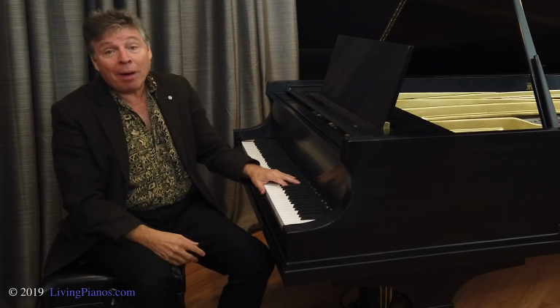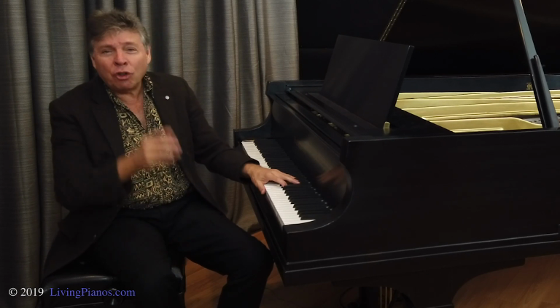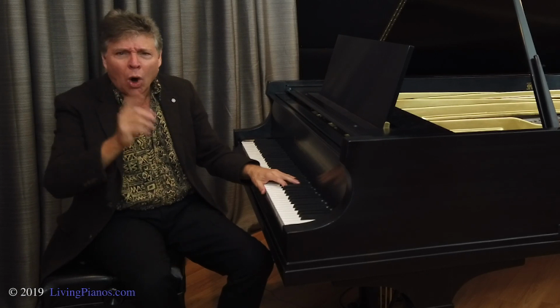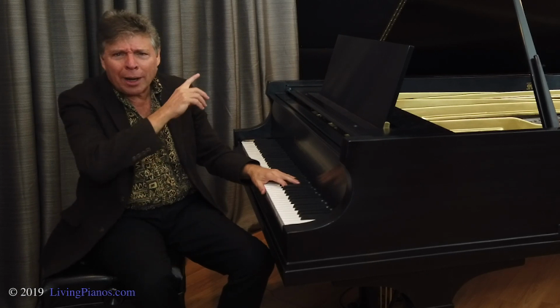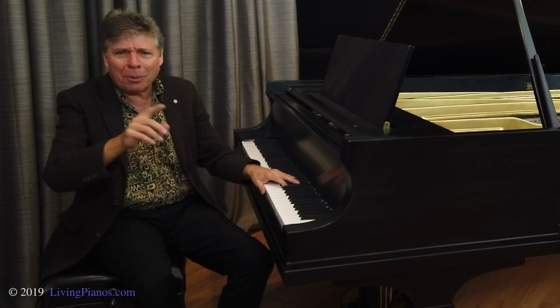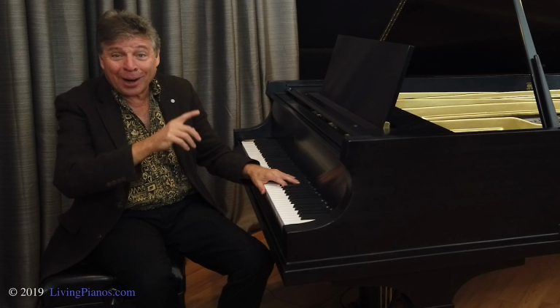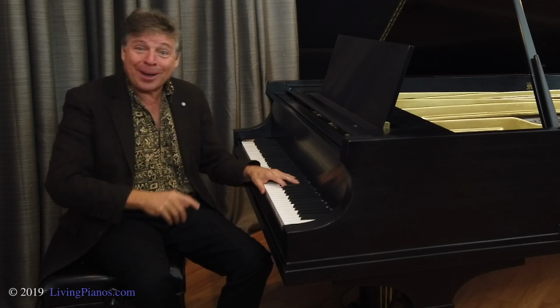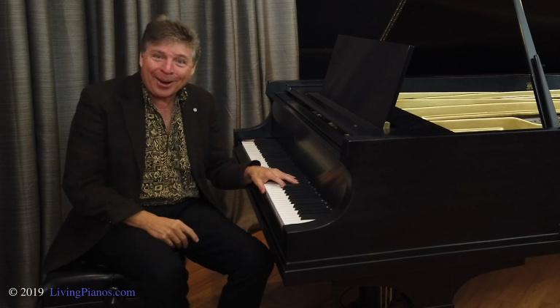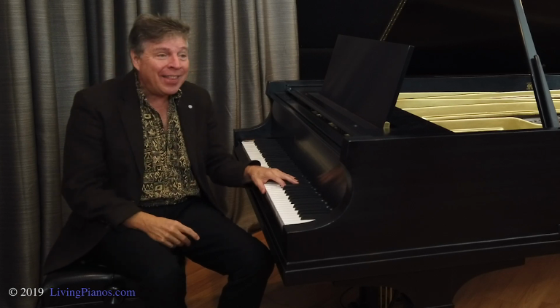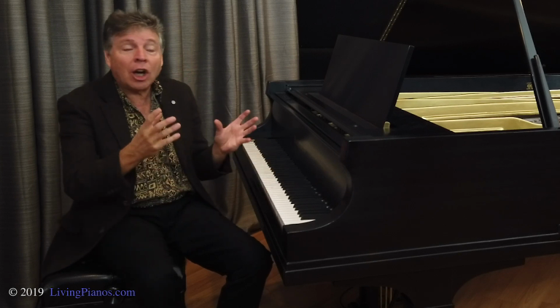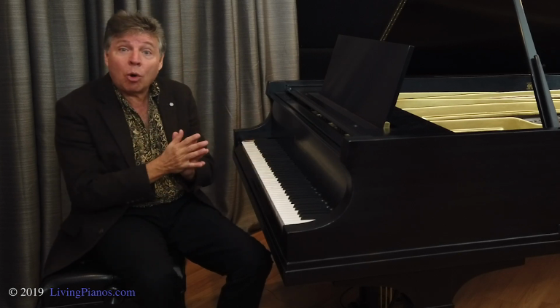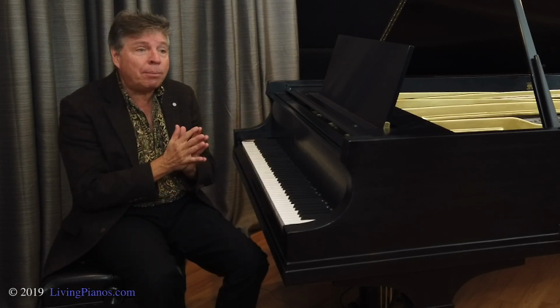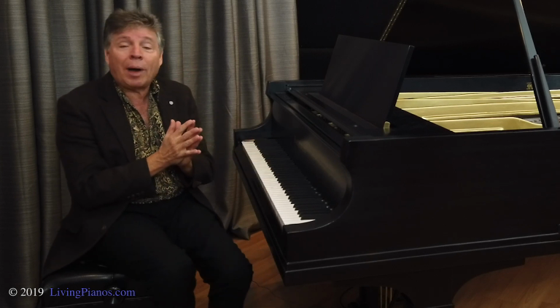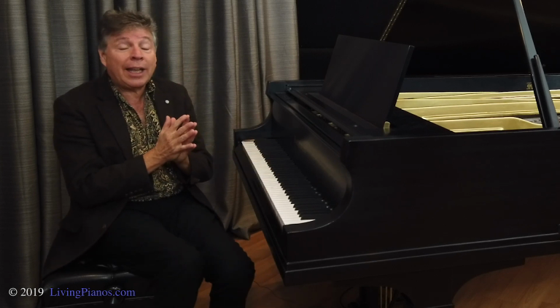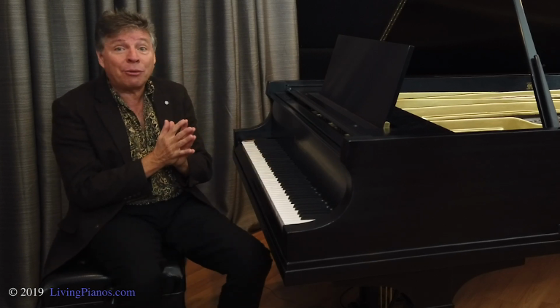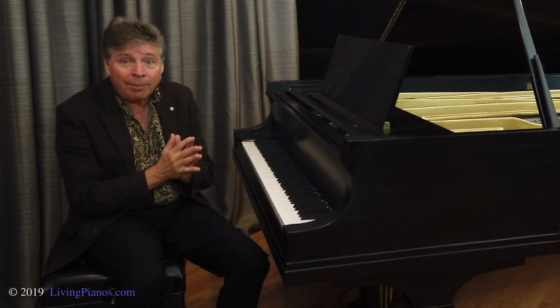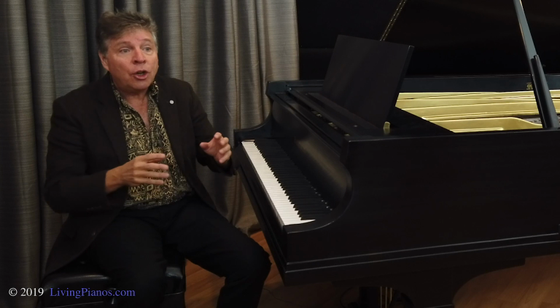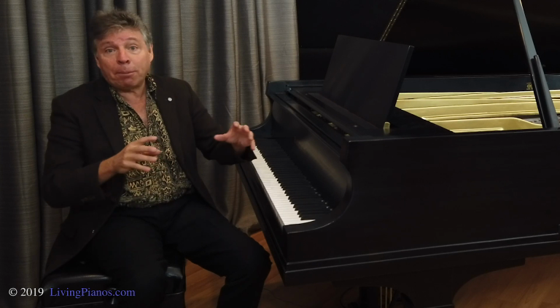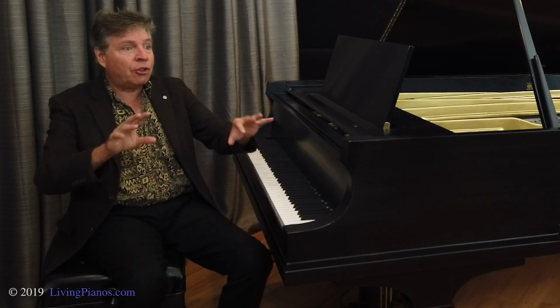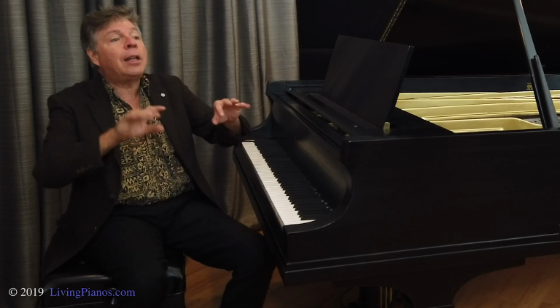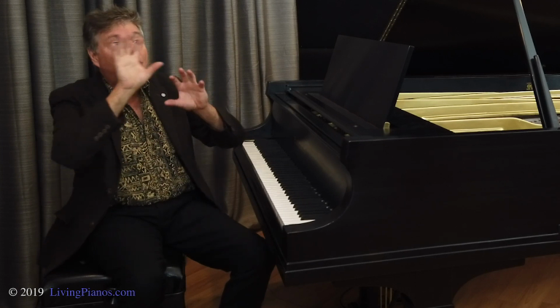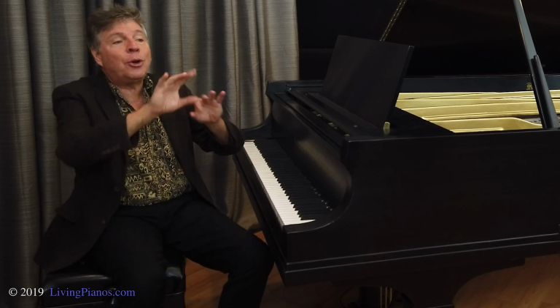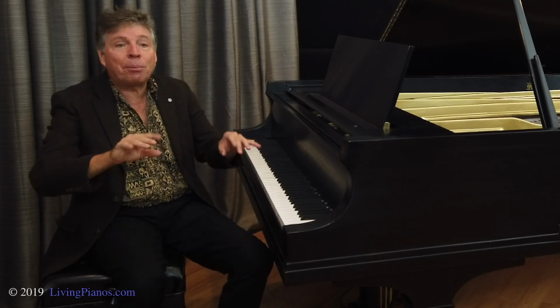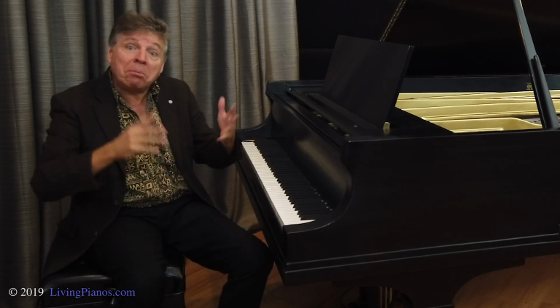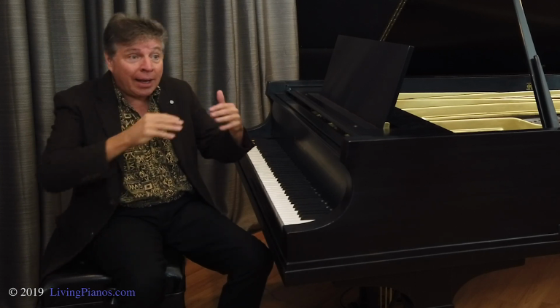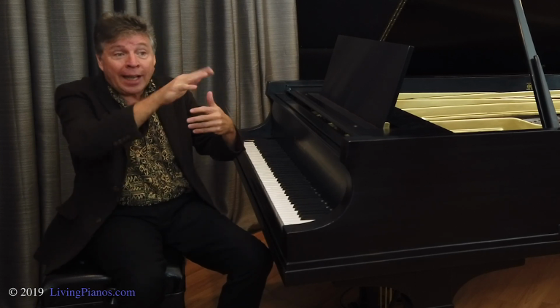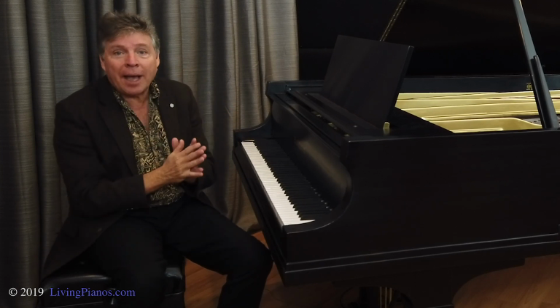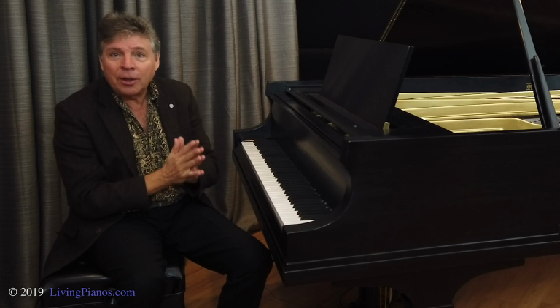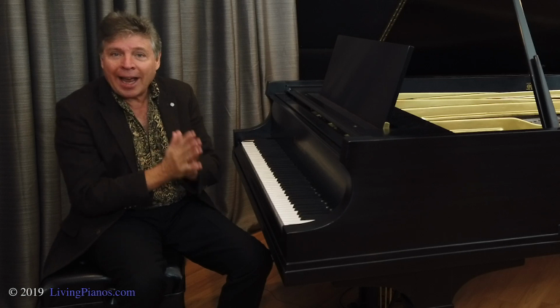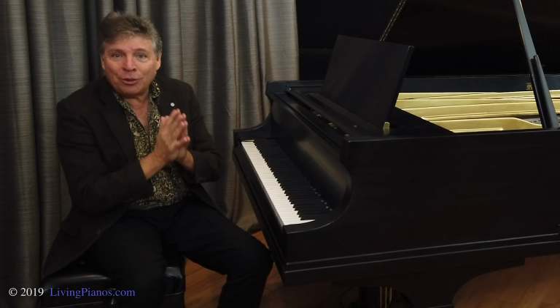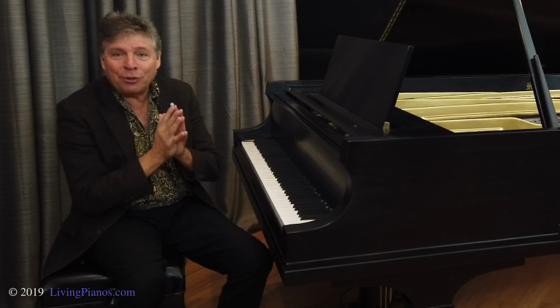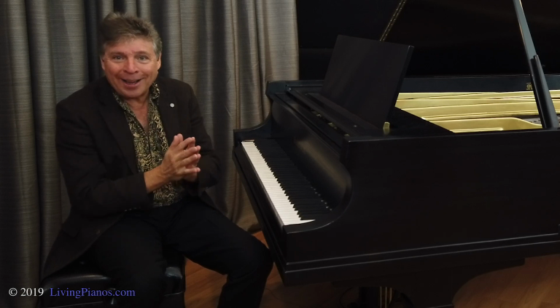However, there's no wrong way to place a baby grand or grand piano. They can tuck into a corner and look quite lovely and sound fine. You might prefer to sit and look into the room when you're playing and have the tail of the piano facing a certain way. Any of these ways is fine.